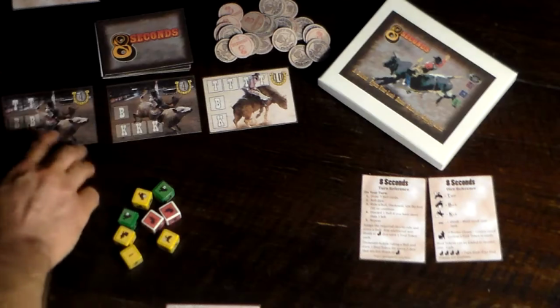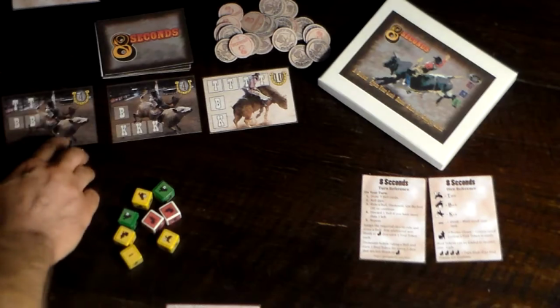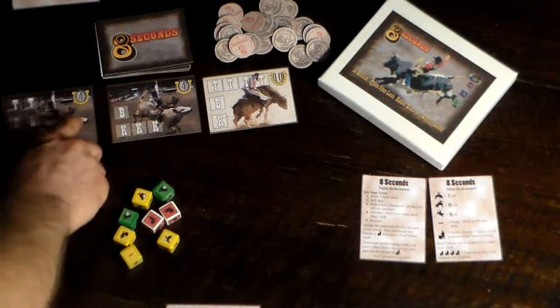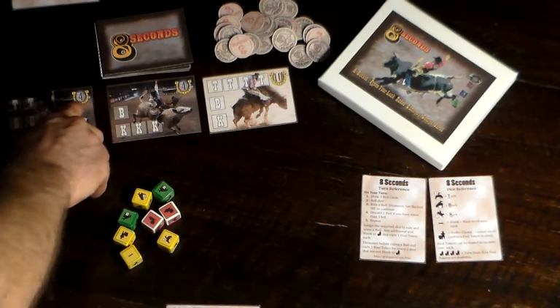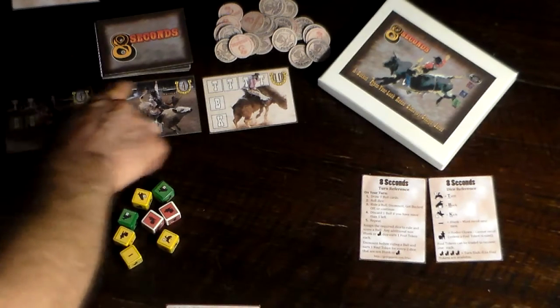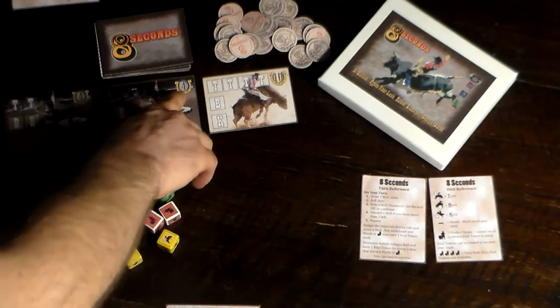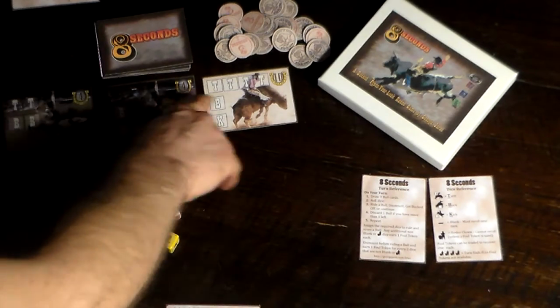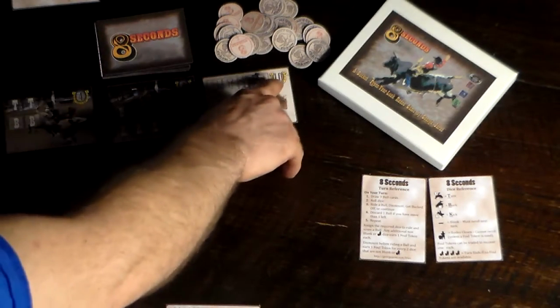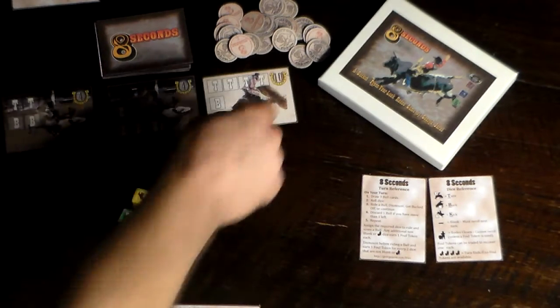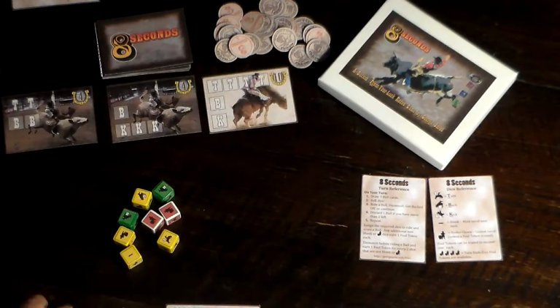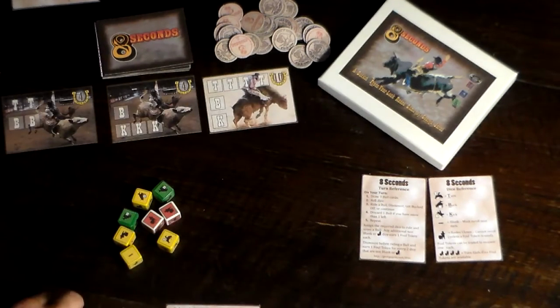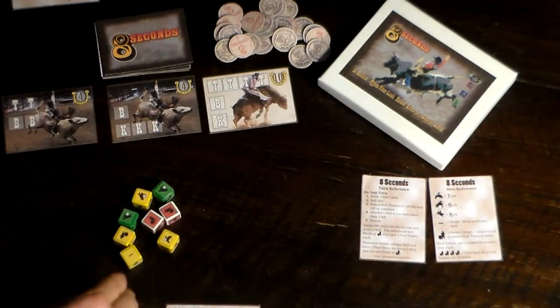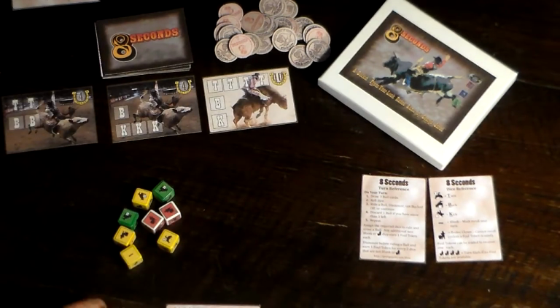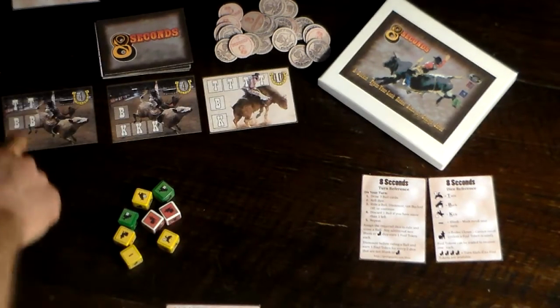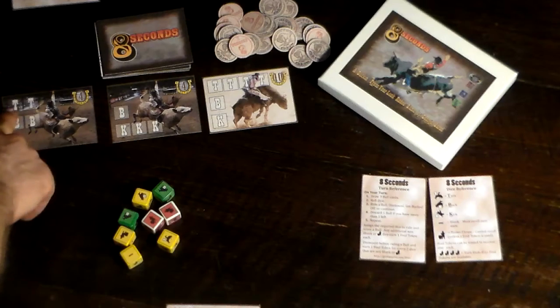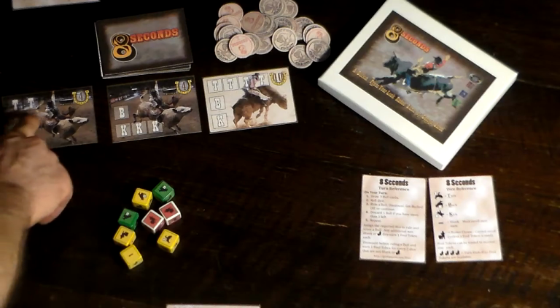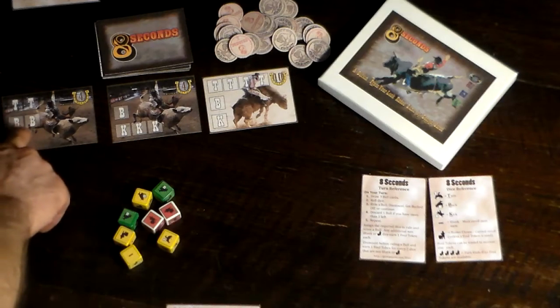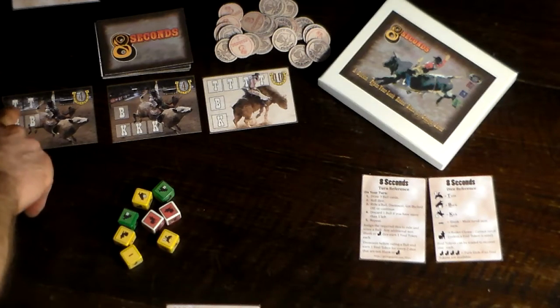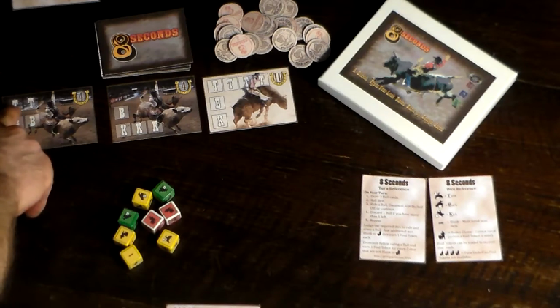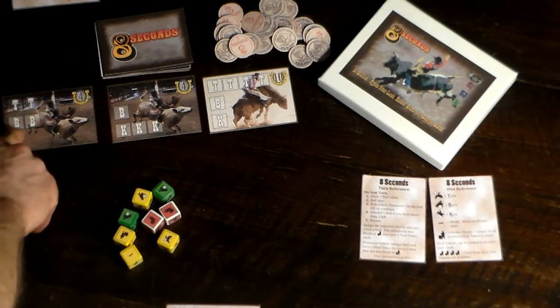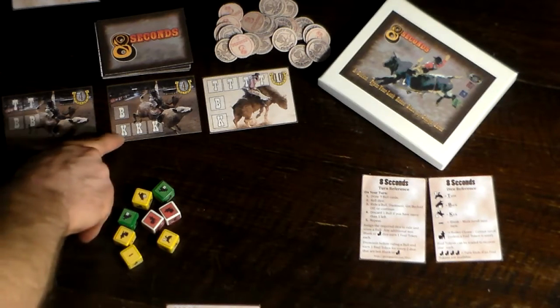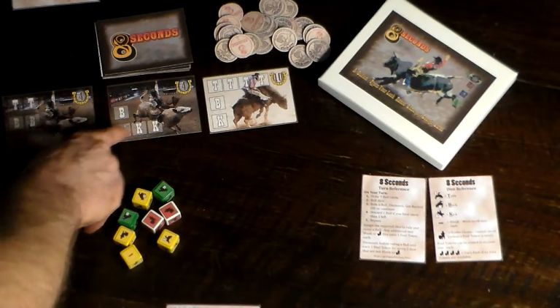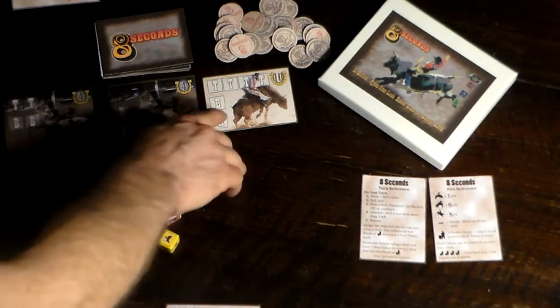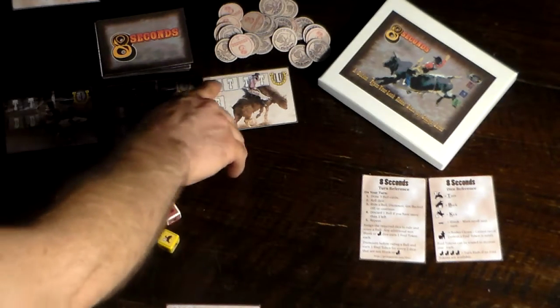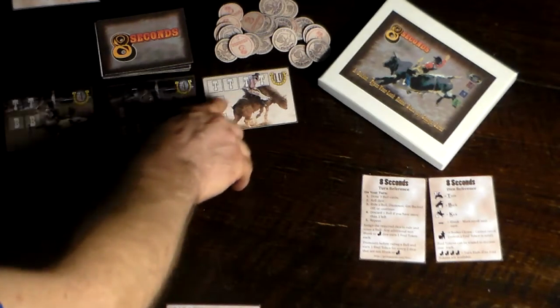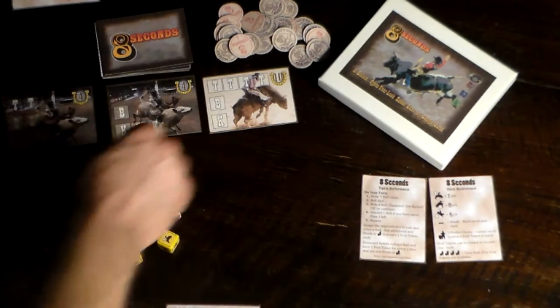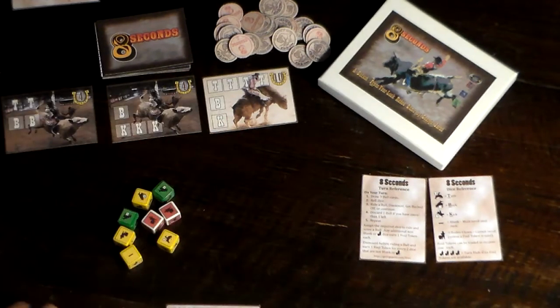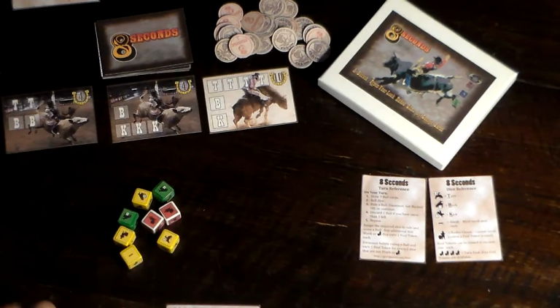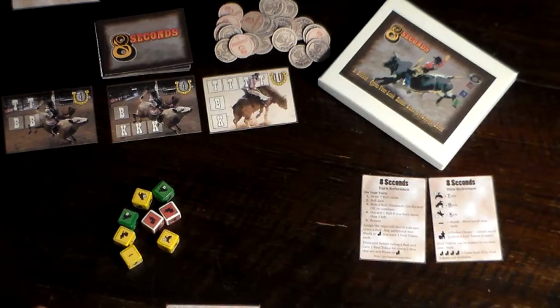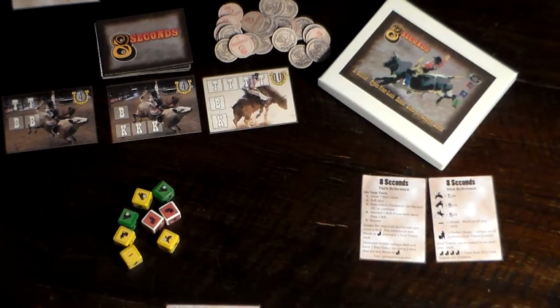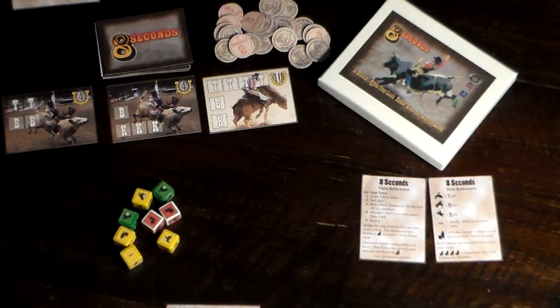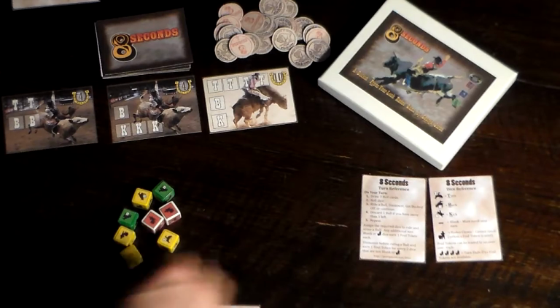Here we have a four point bull, a four point bull, and a ten point bull. Each bull has a different set of moves — turns, bucks, and kicks — that are required to successfully ride it.